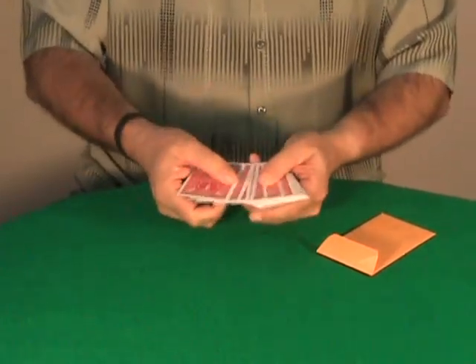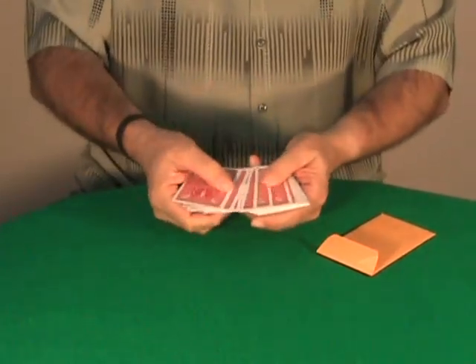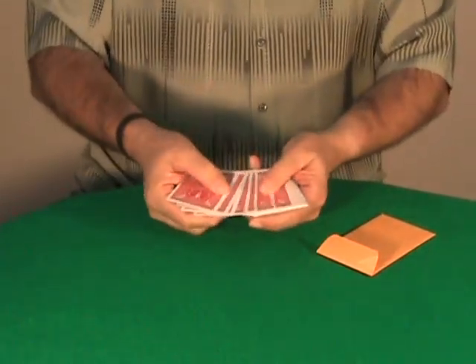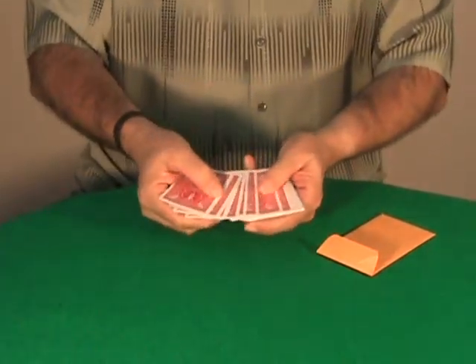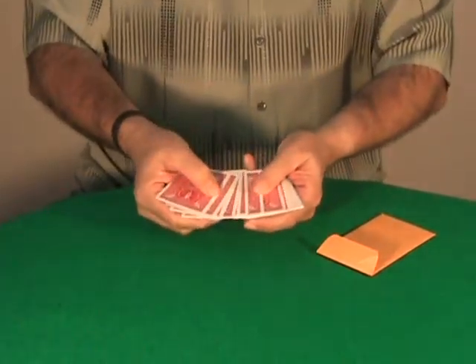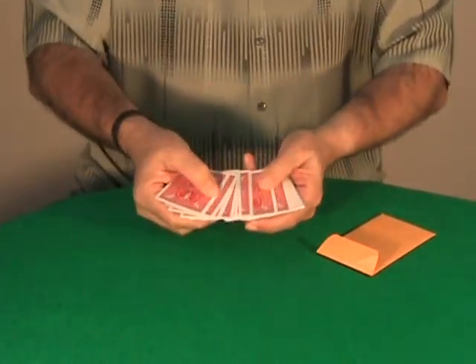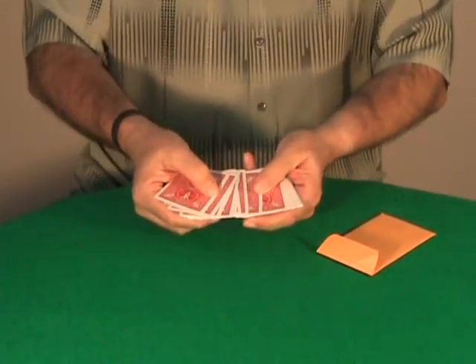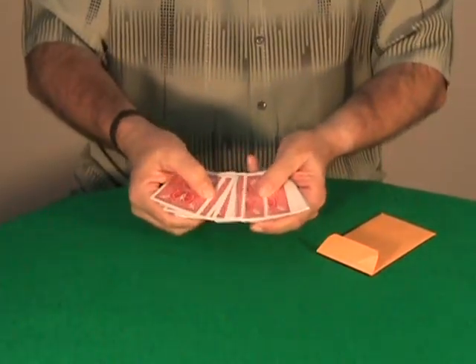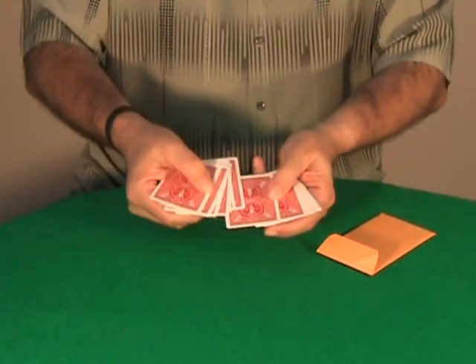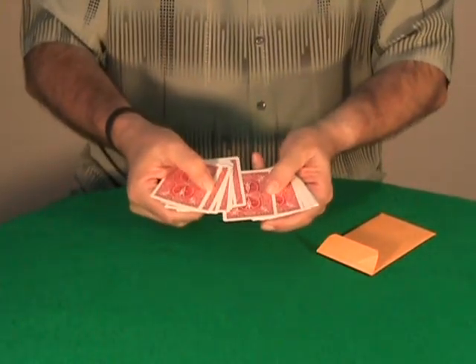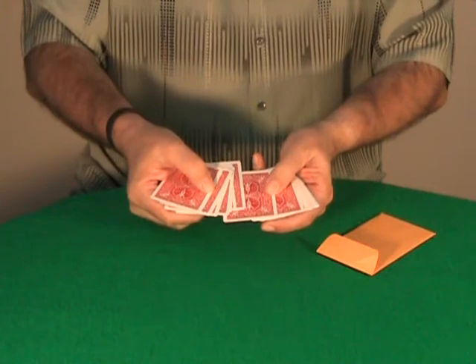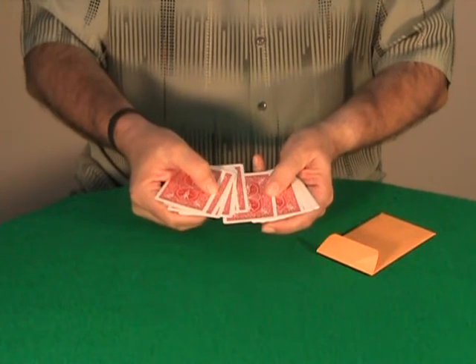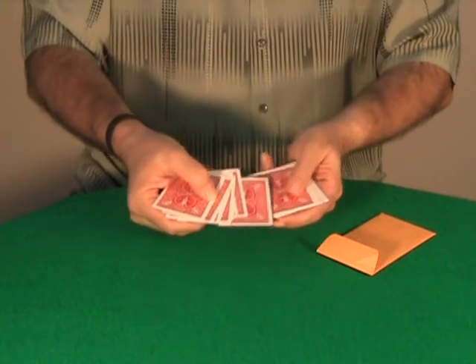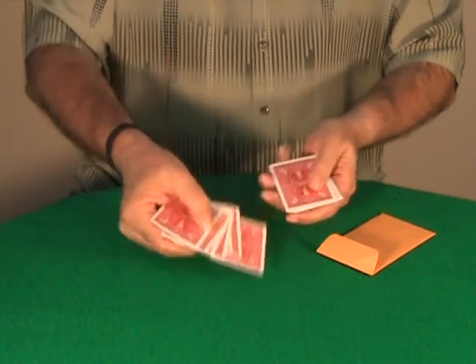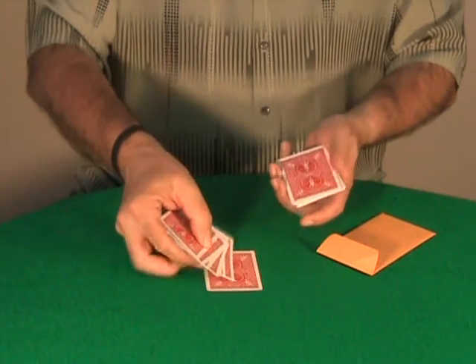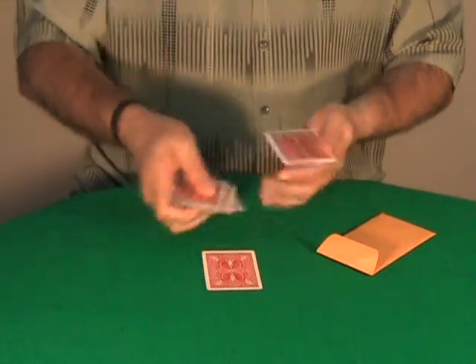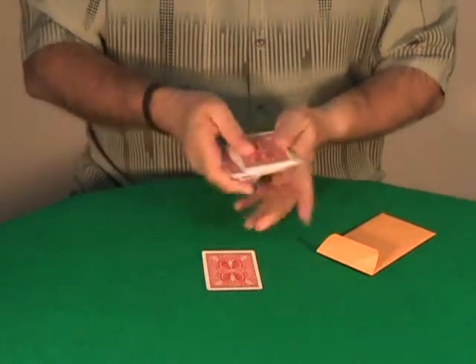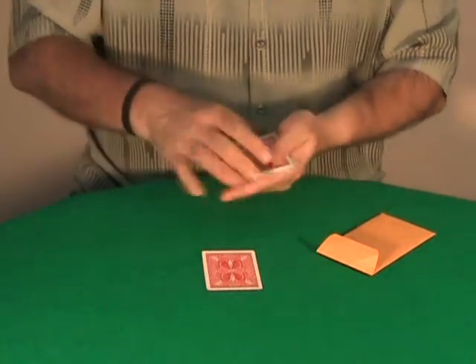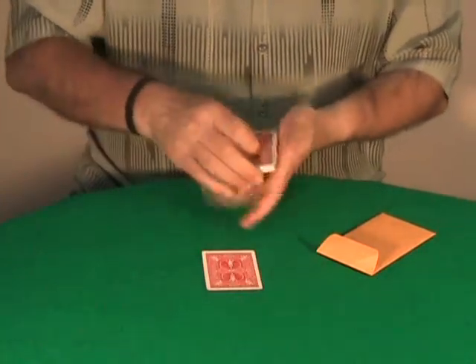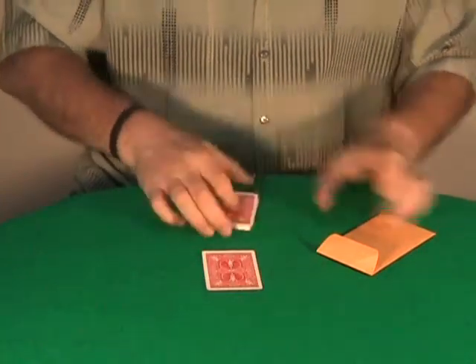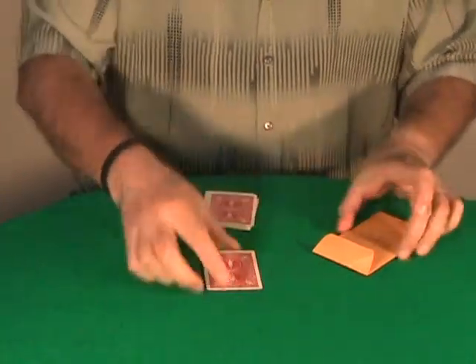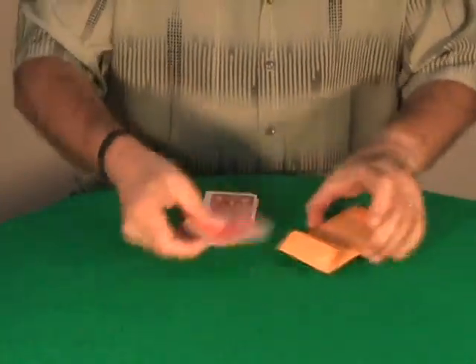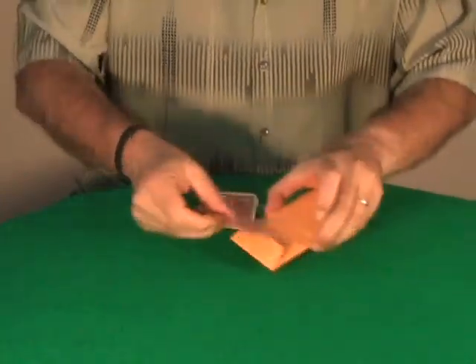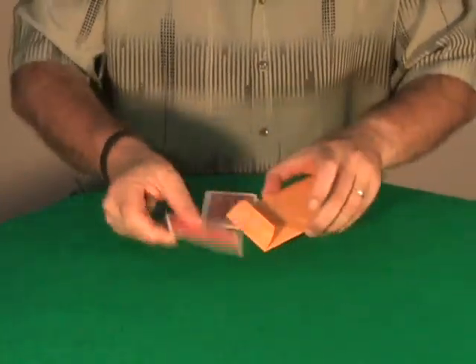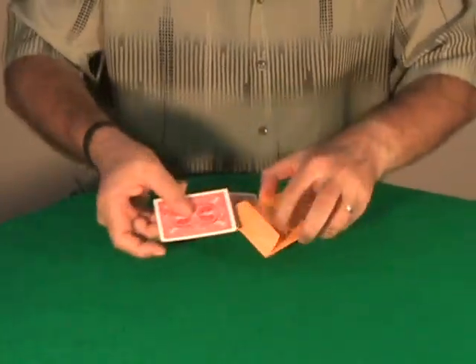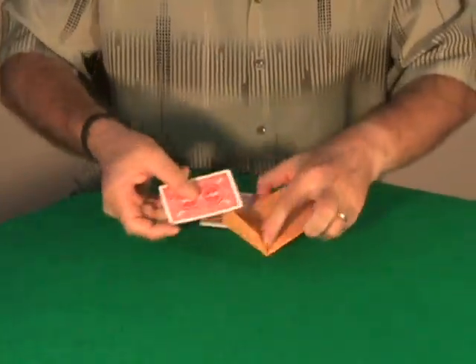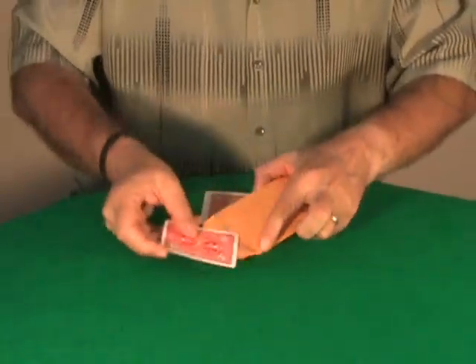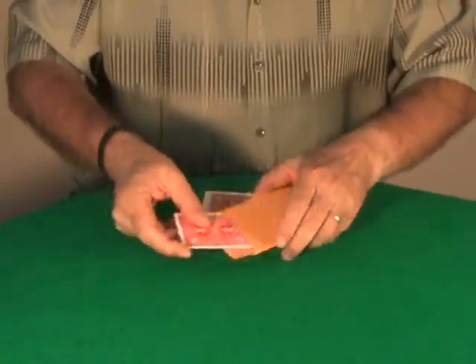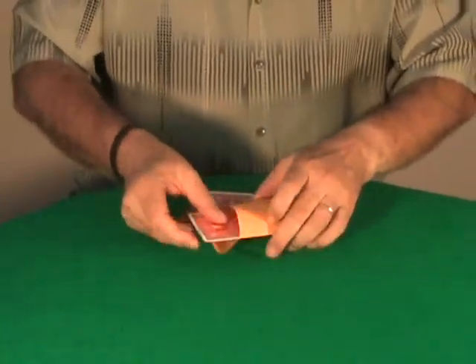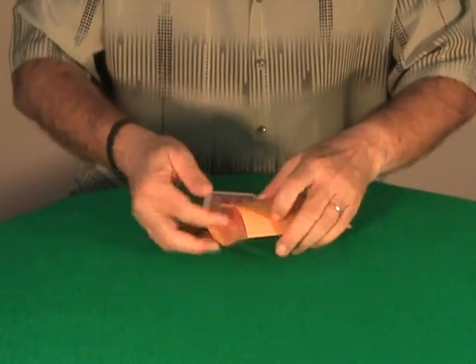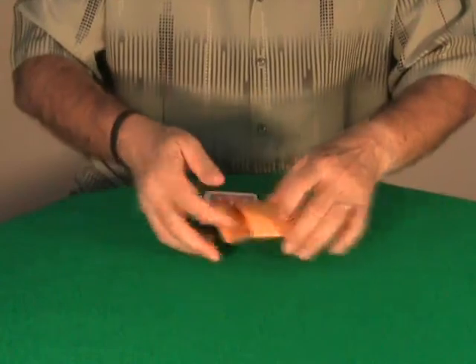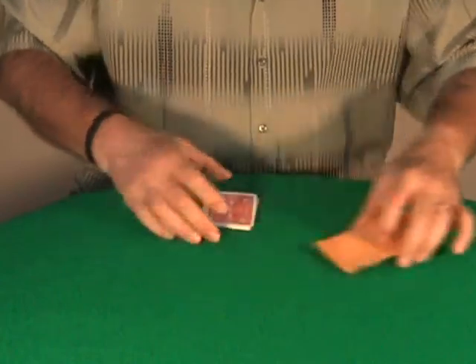Please Rachel, say stop. Stop. This card? Yes. Okay, let's put this card inside this envelope — in this envelope.